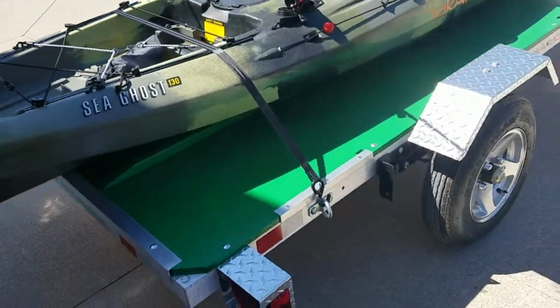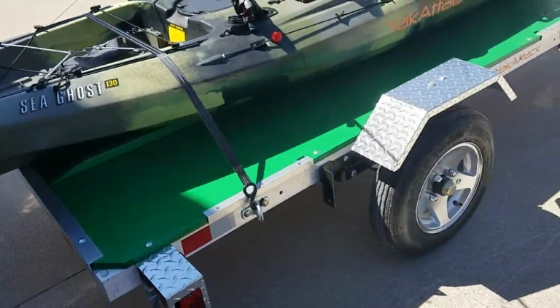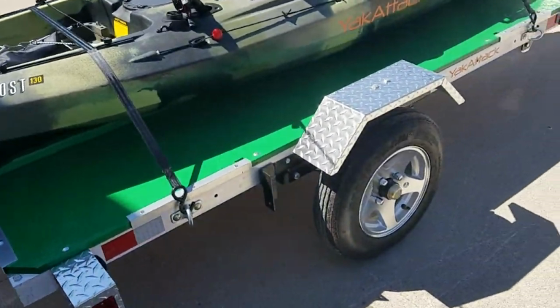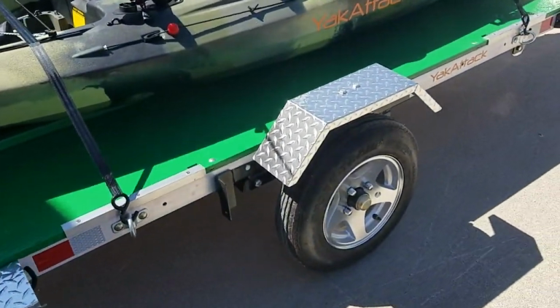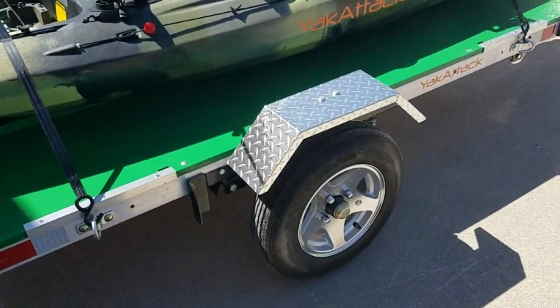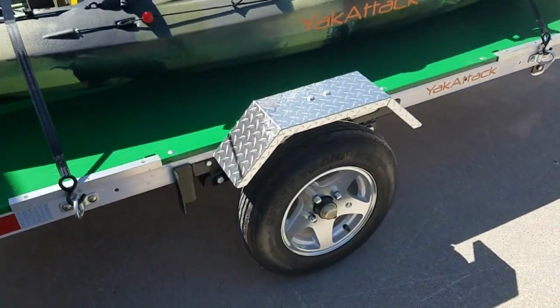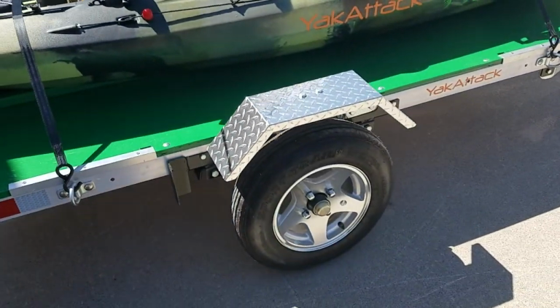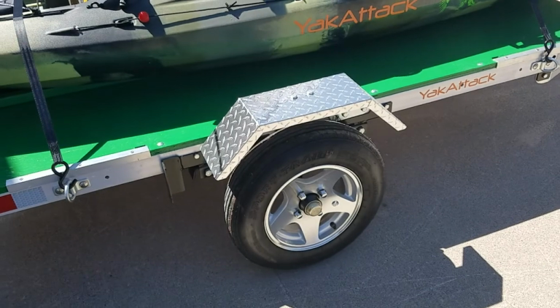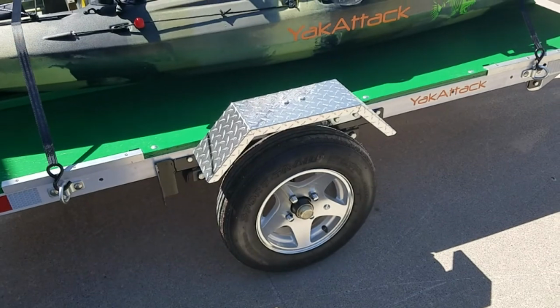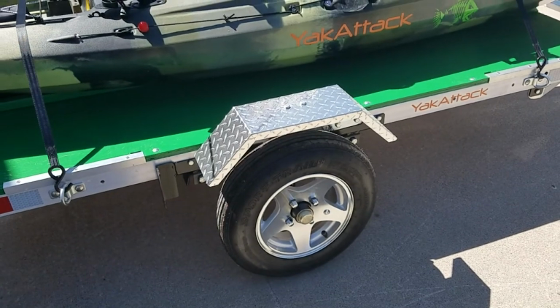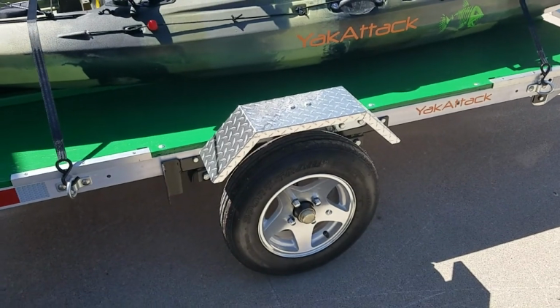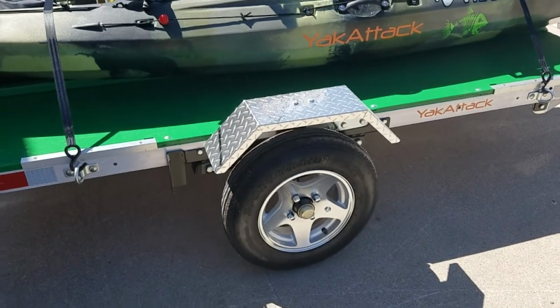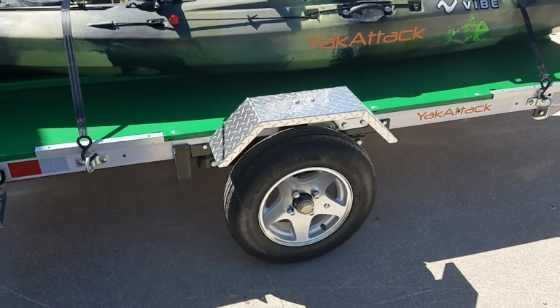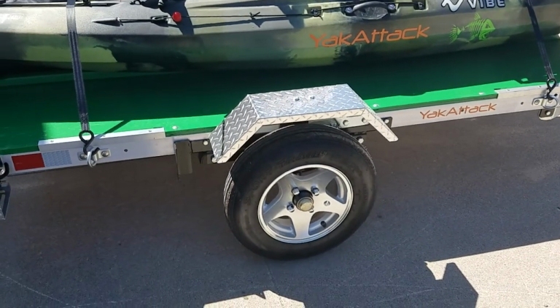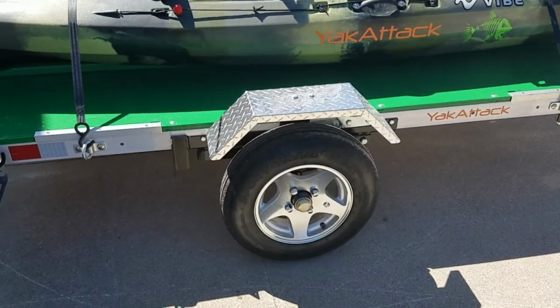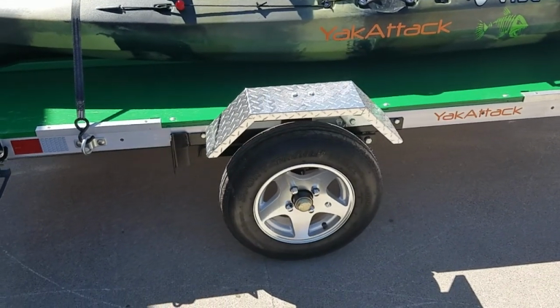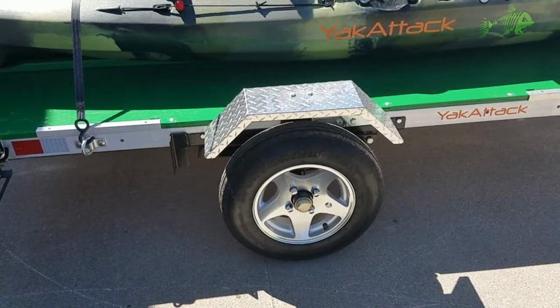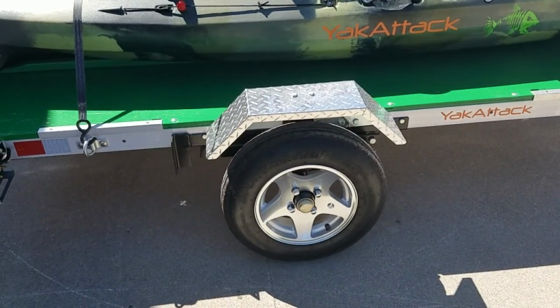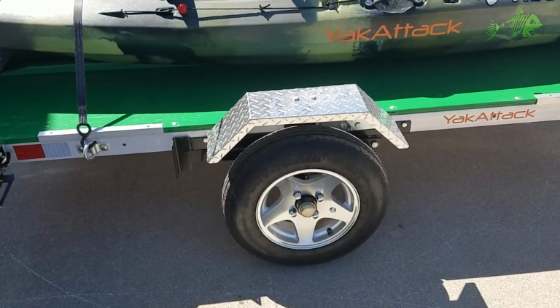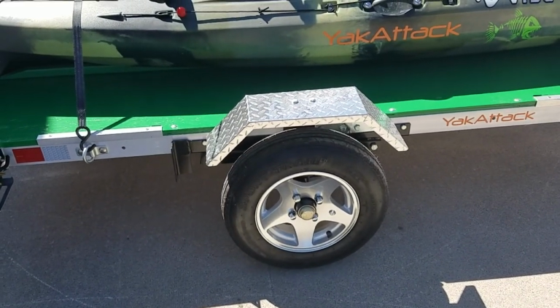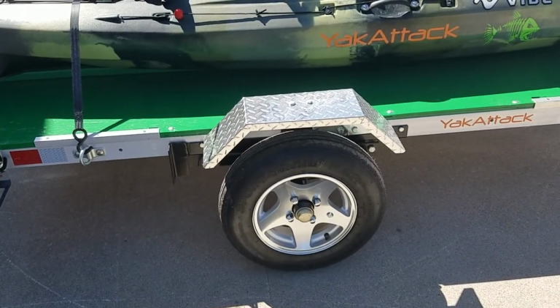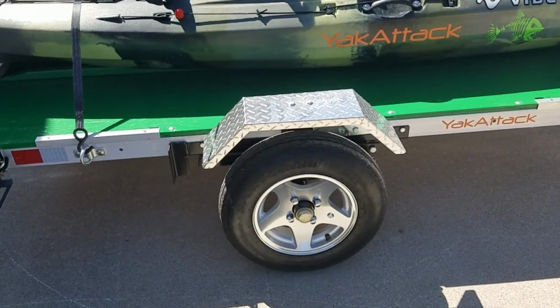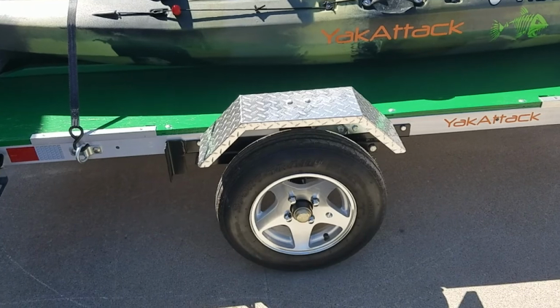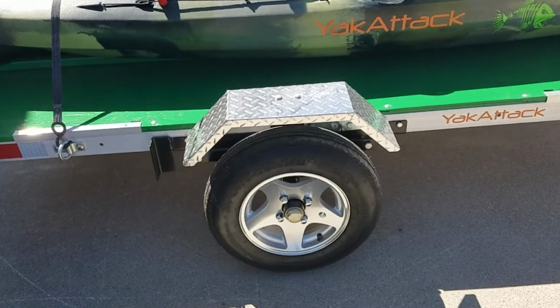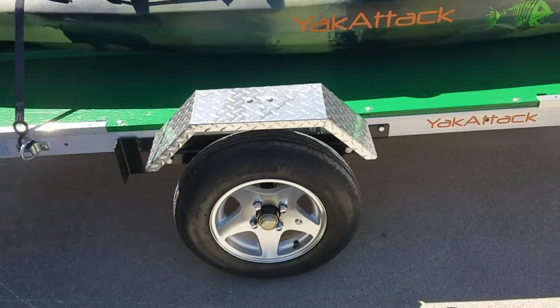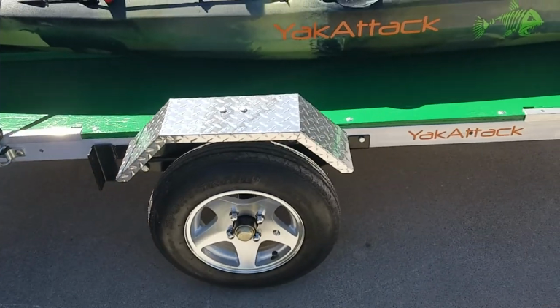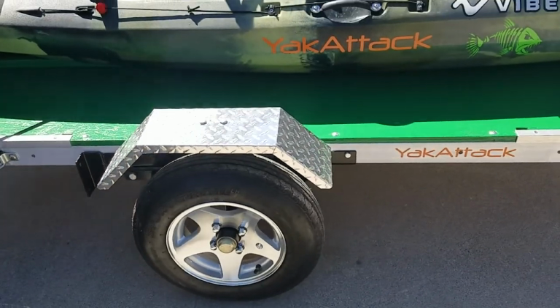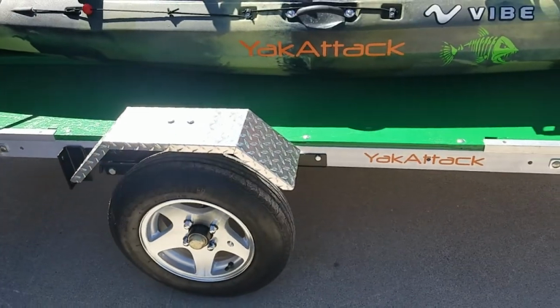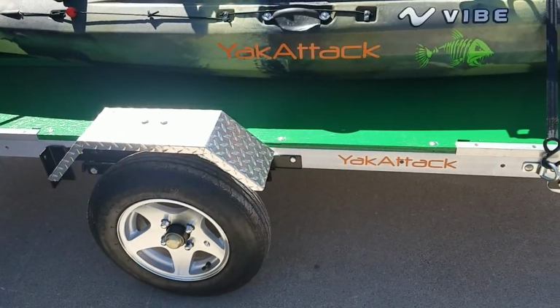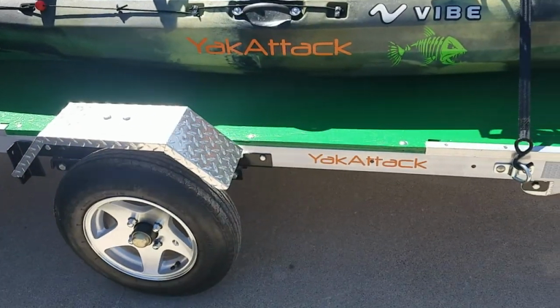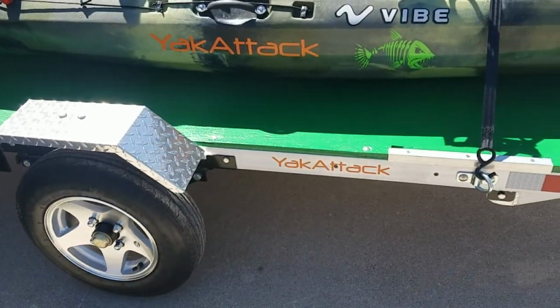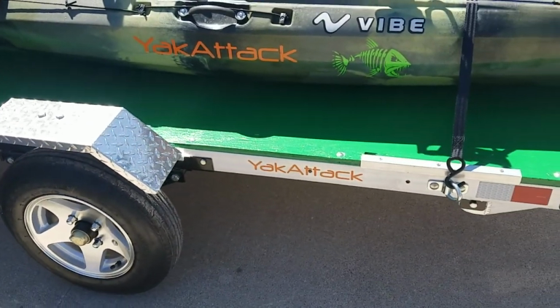I upgraded the wheels and the tires. It's got 530s on it — a highway tire rated for 80 miles per hour, versus the 4.80s that are rated for 45.